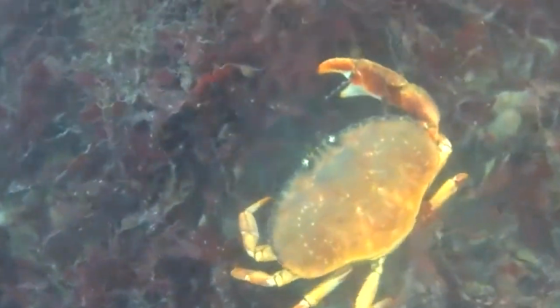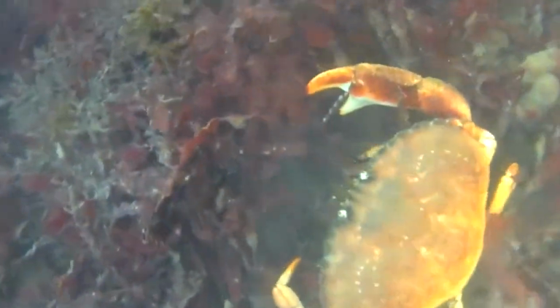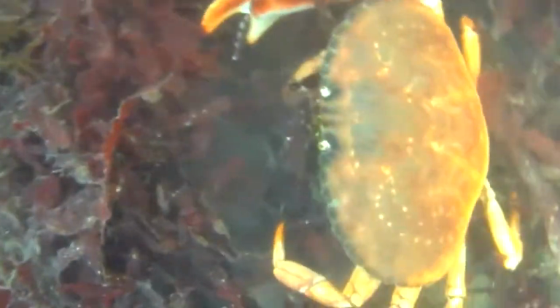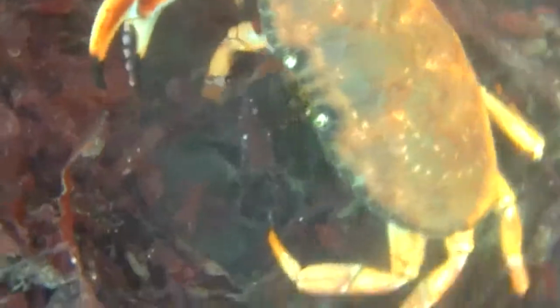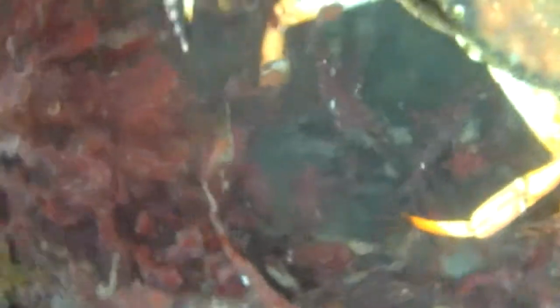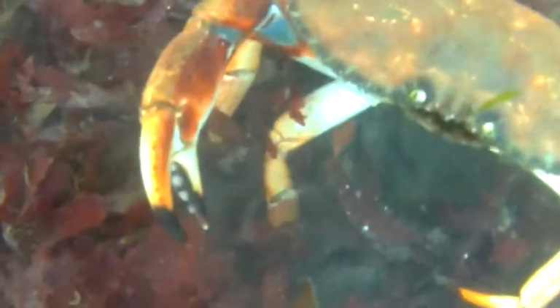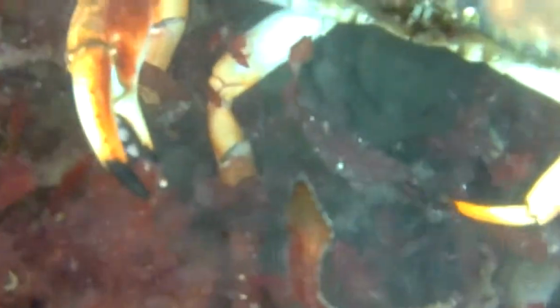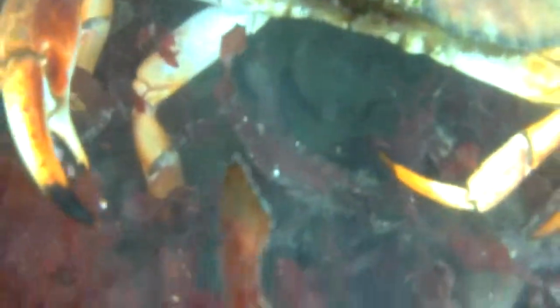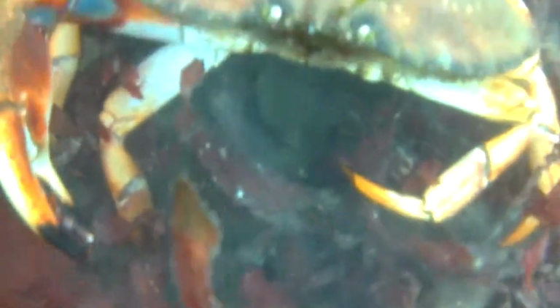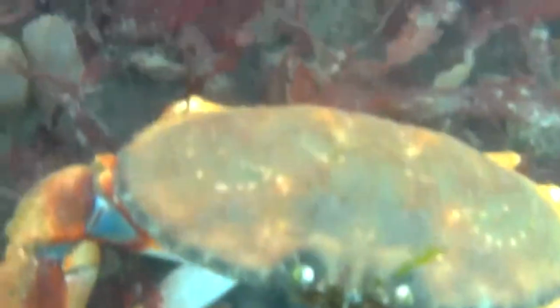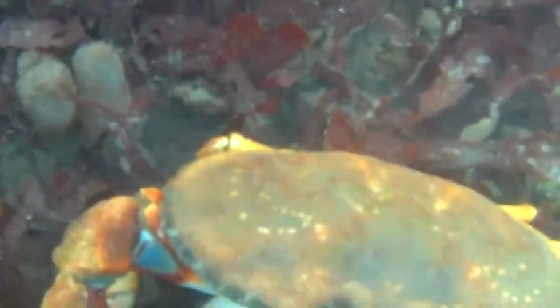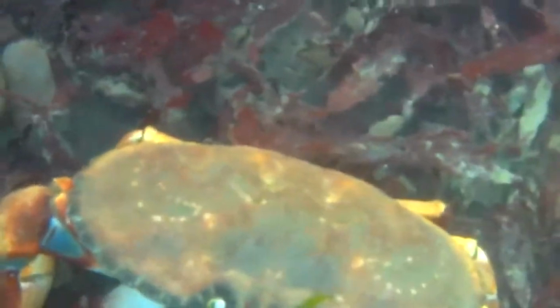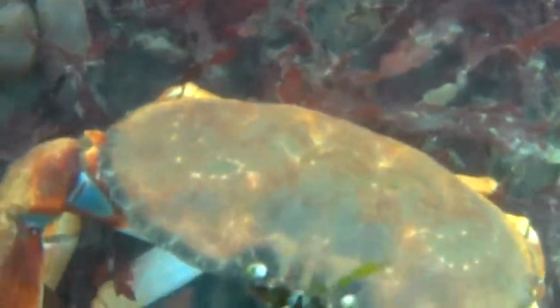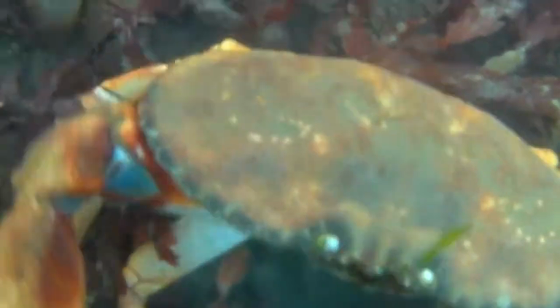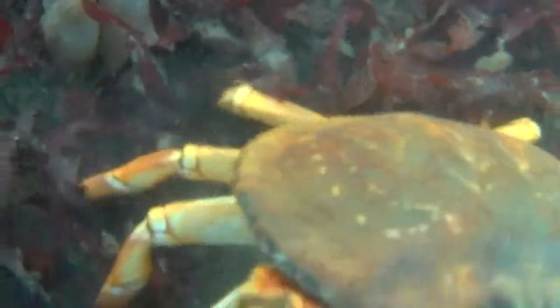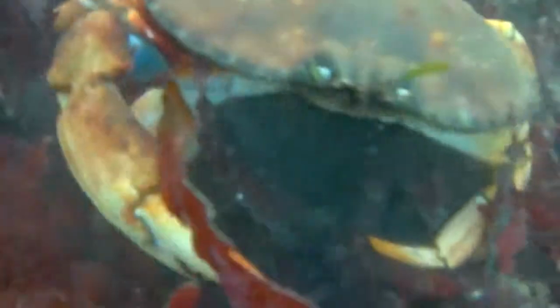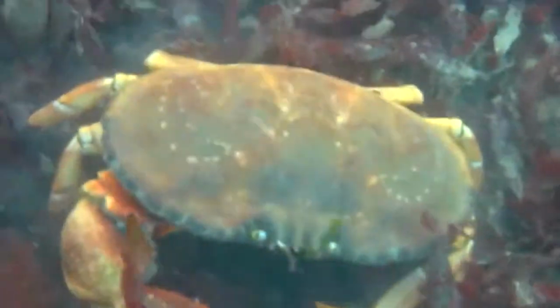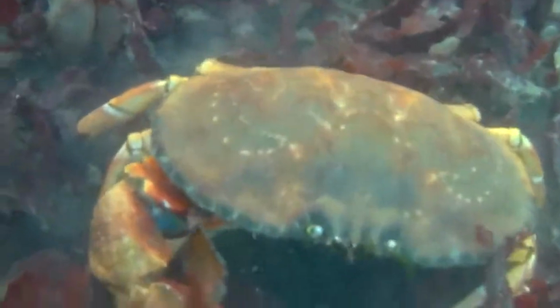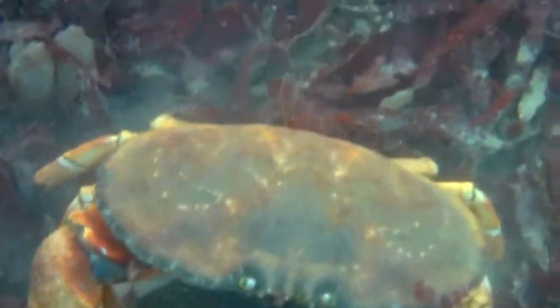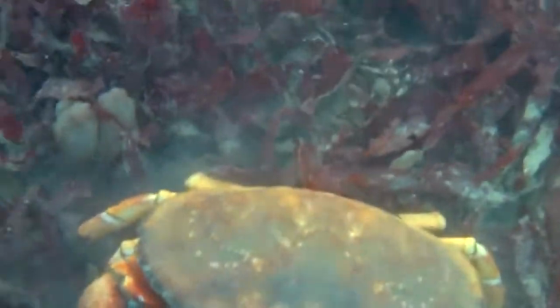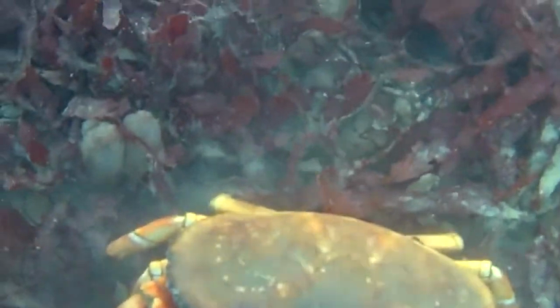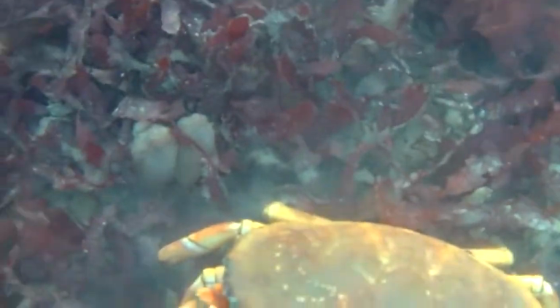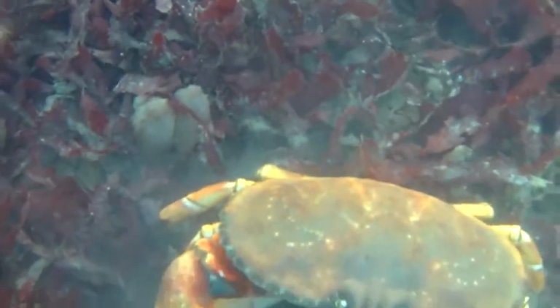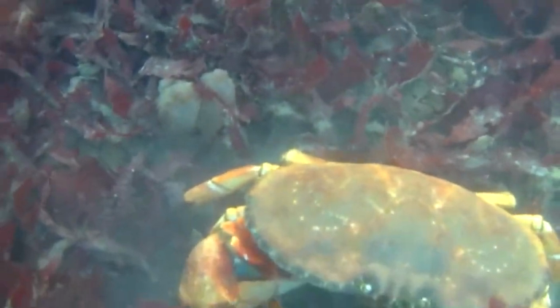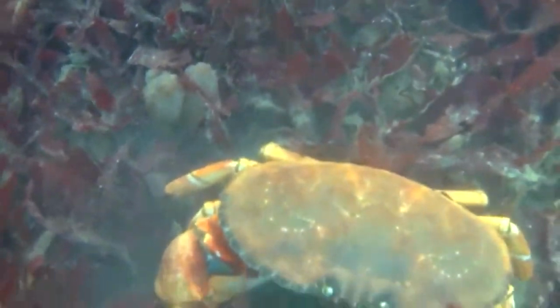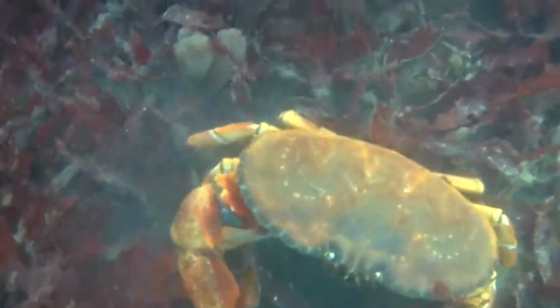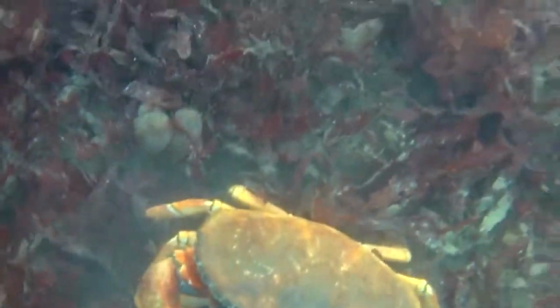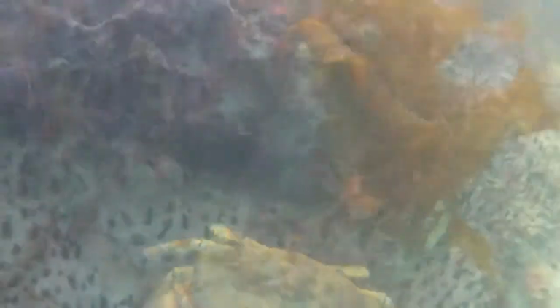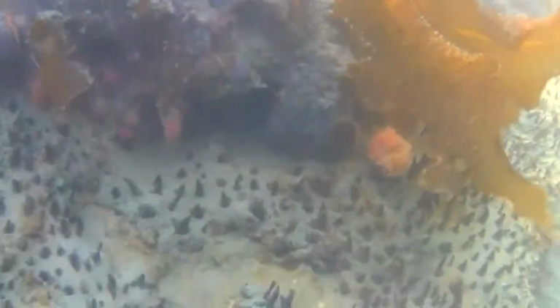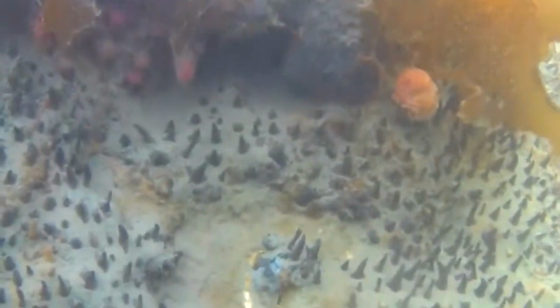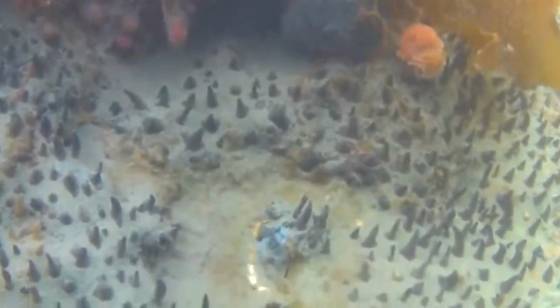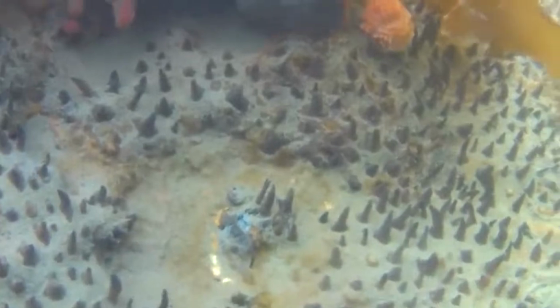These crabs are quite big — about the size of your hand. You can actually eat those if you want. You can capture them, take them home and cook them up. But I just wanted to have a look at them.